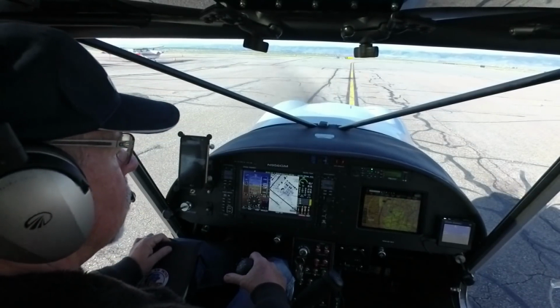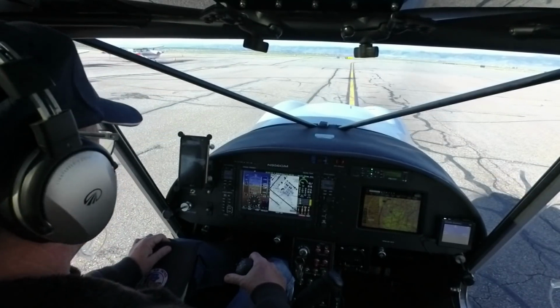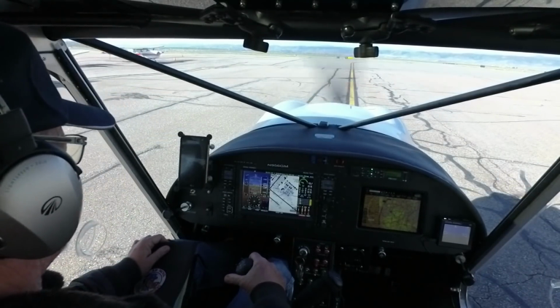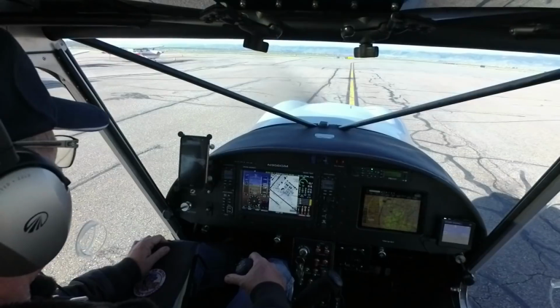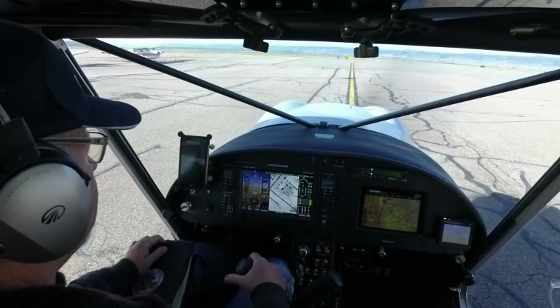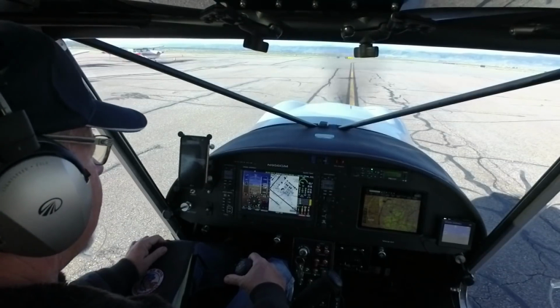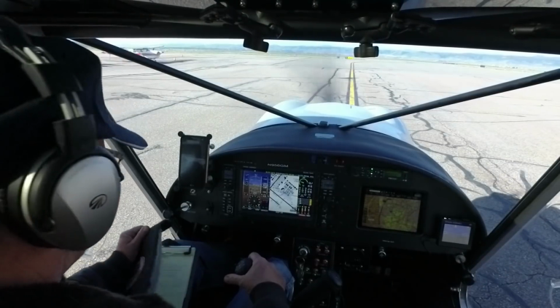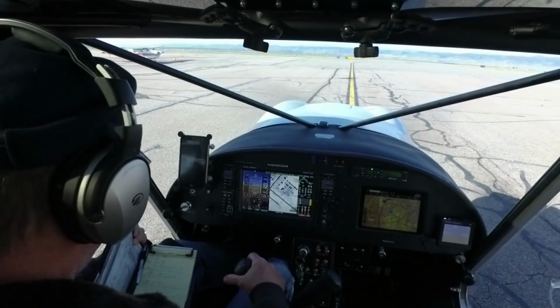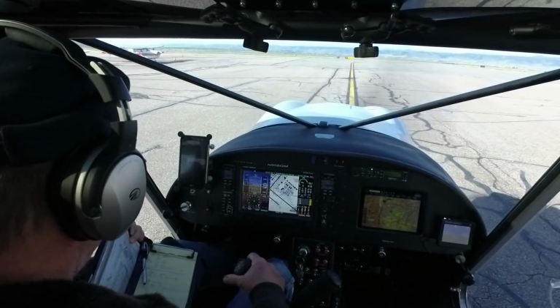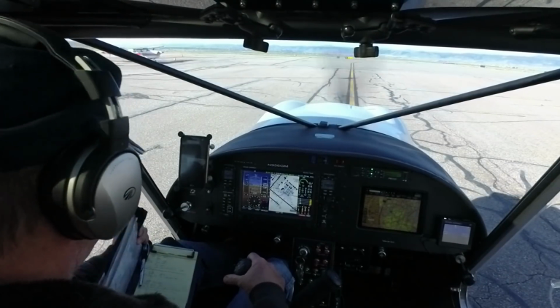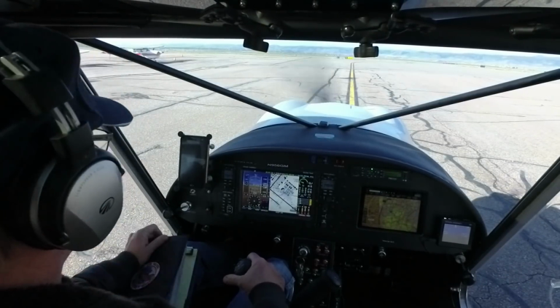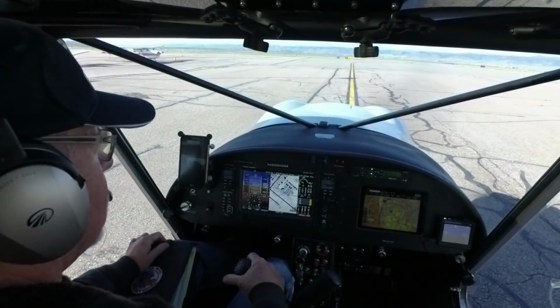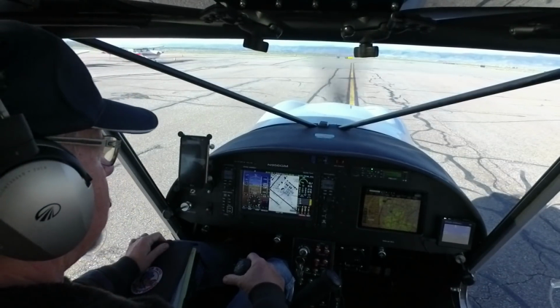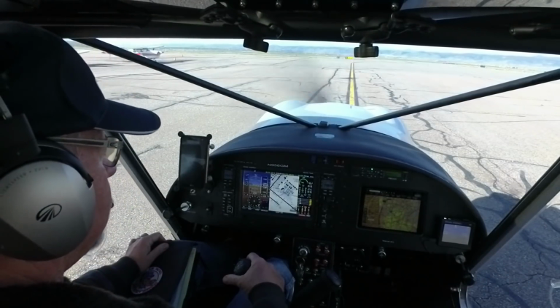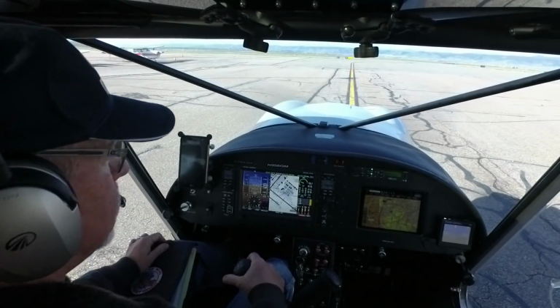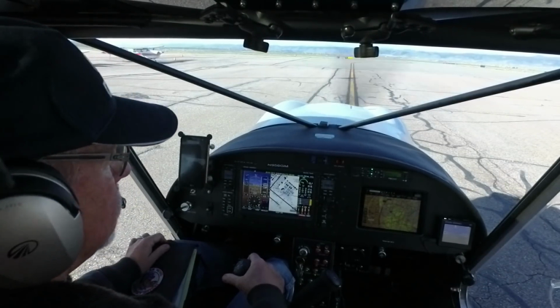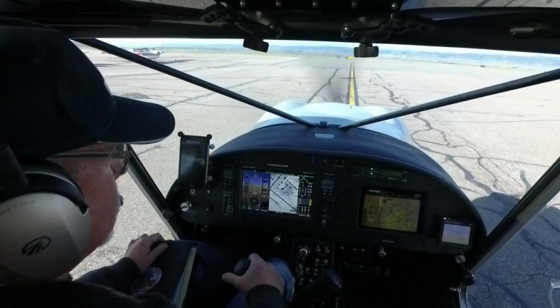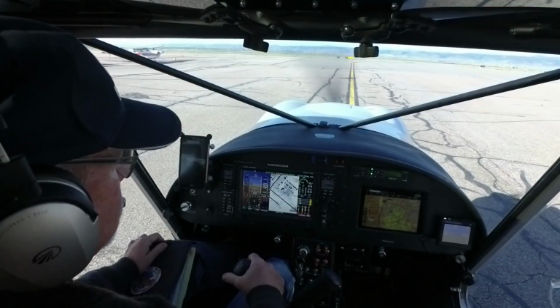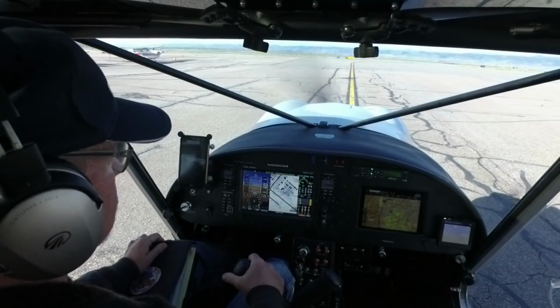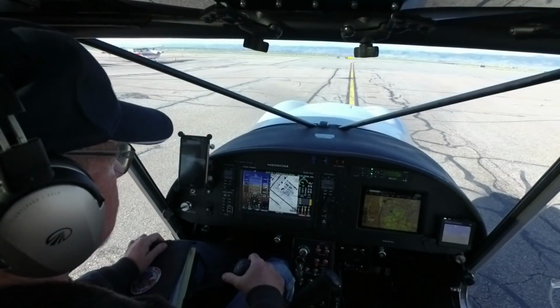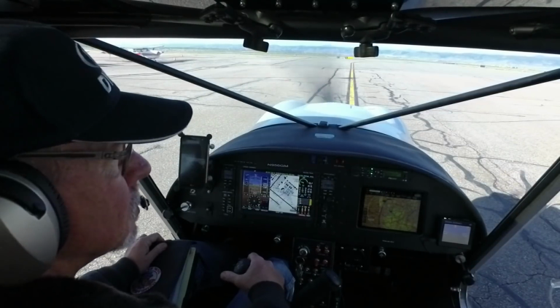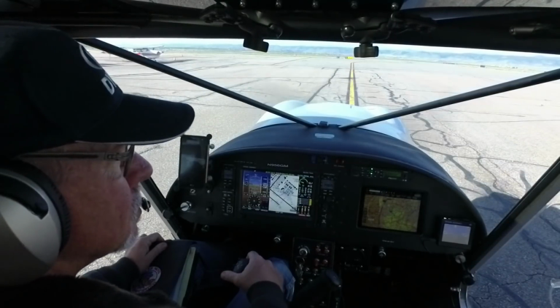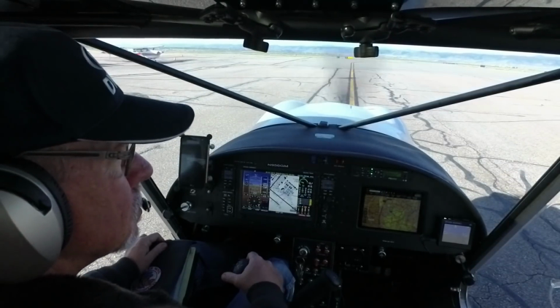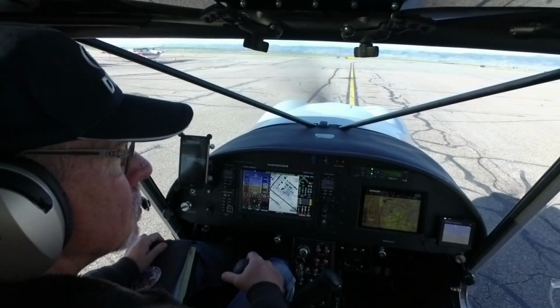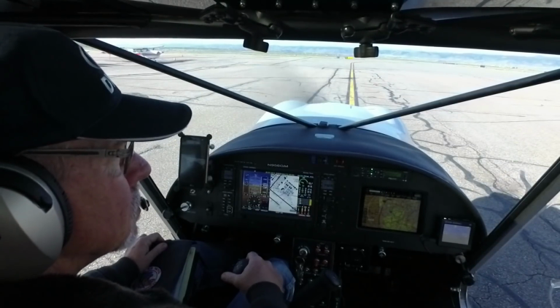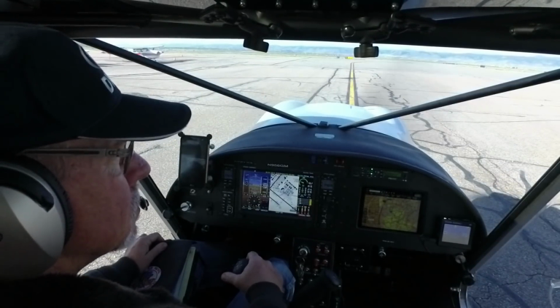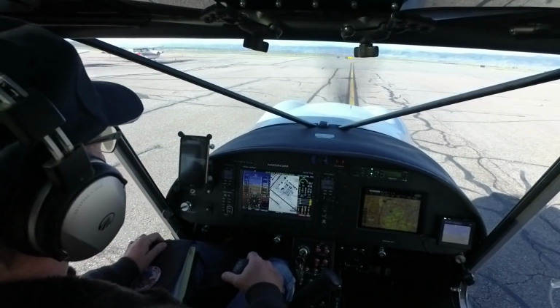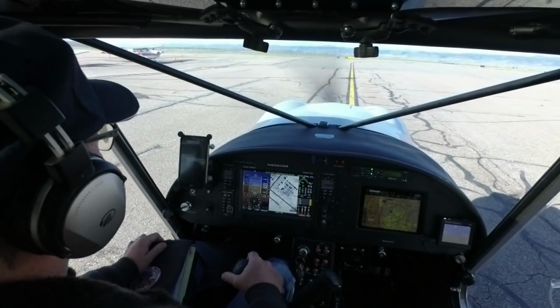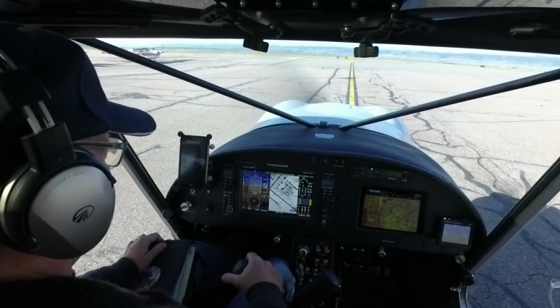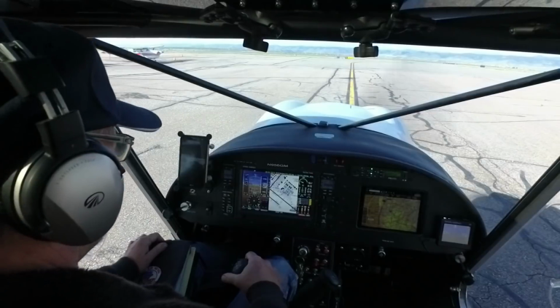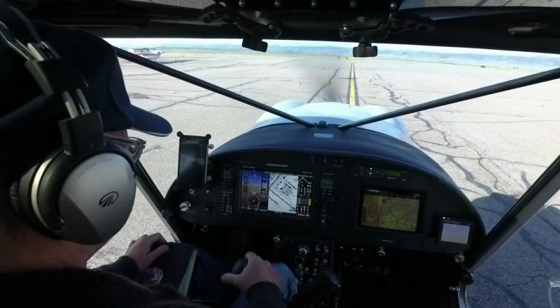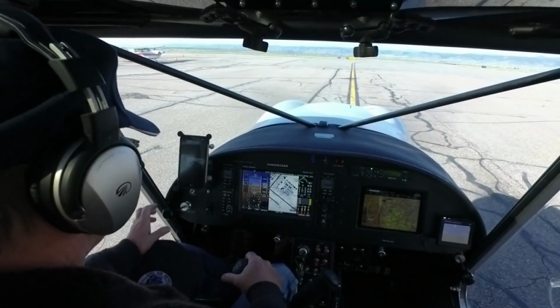Metro Ground, Experimental XN956GM at the East Tees with Kilo, southbound. XN956GM, Metro Ground, runway 30R, taxi via Alpha. 30R, 6GM, thank you.